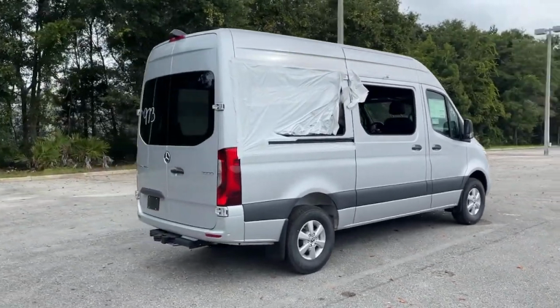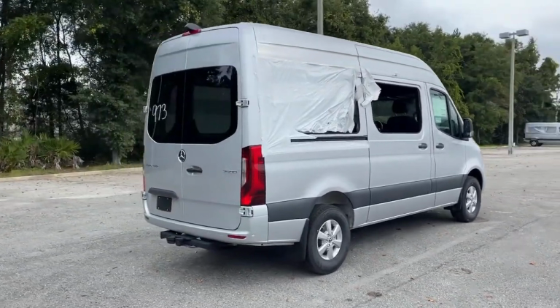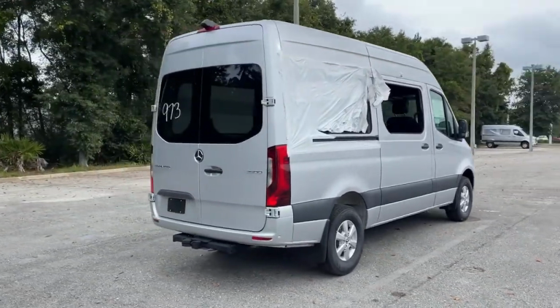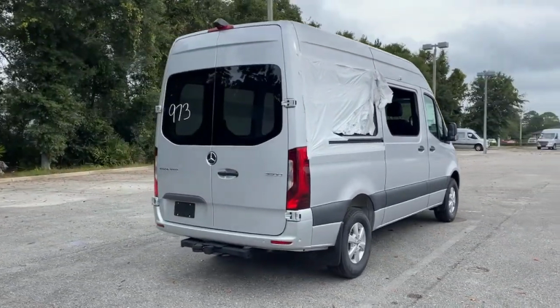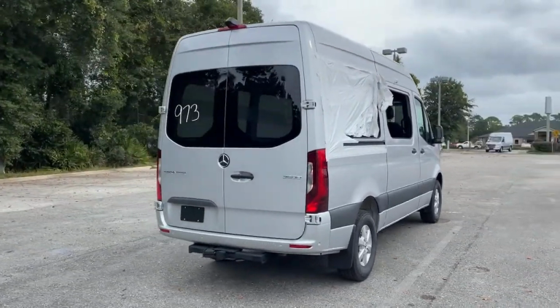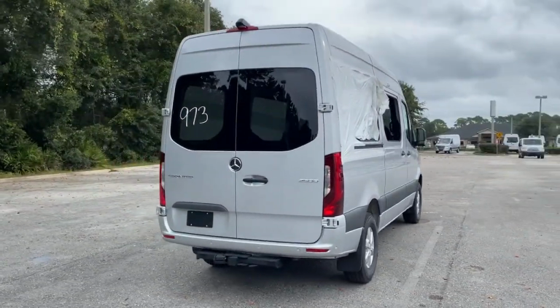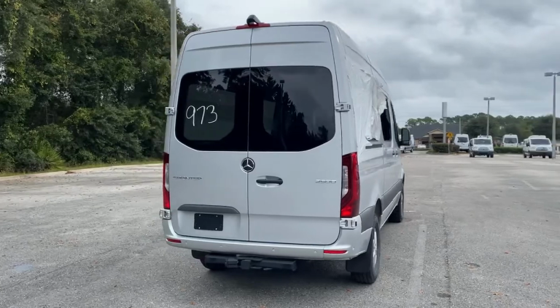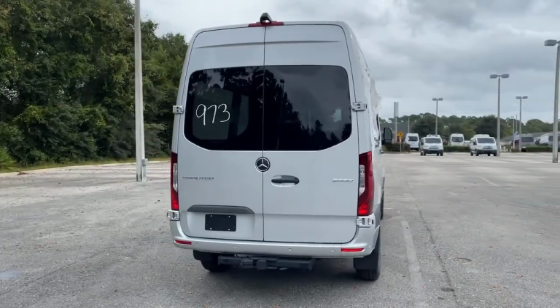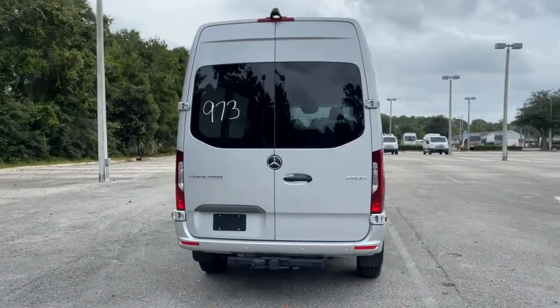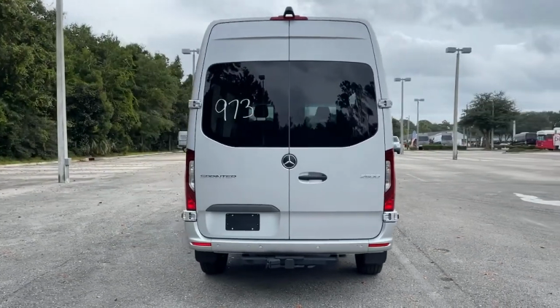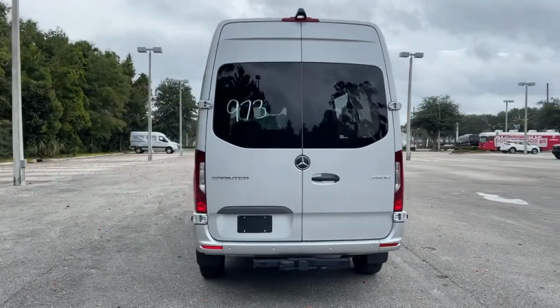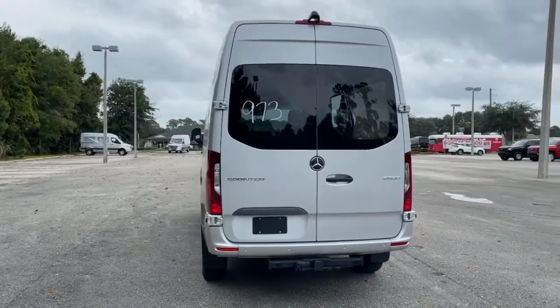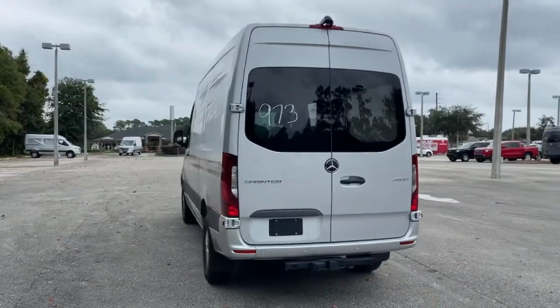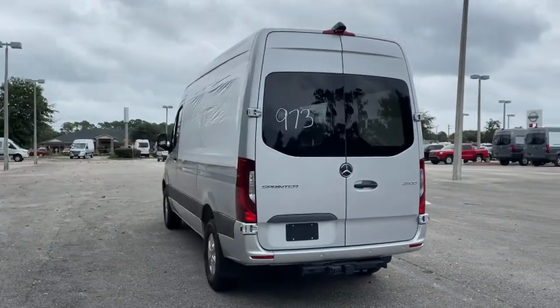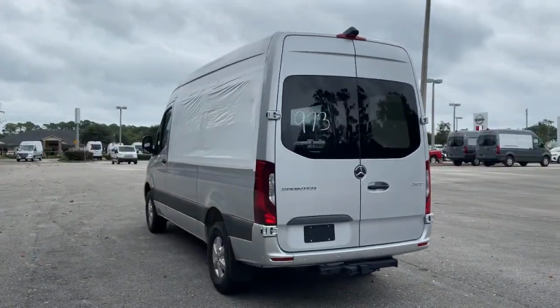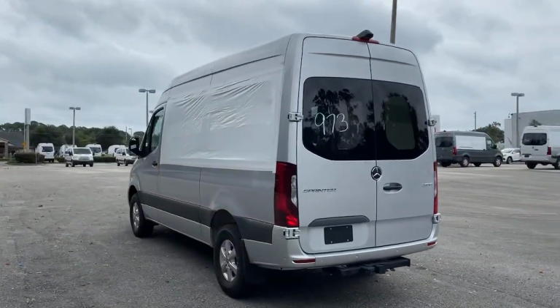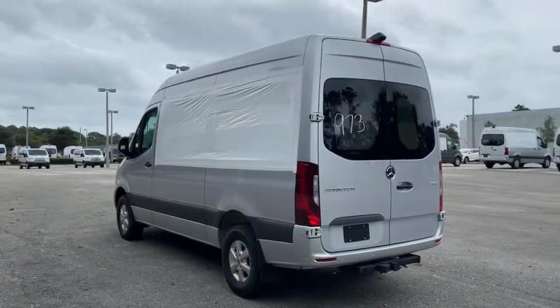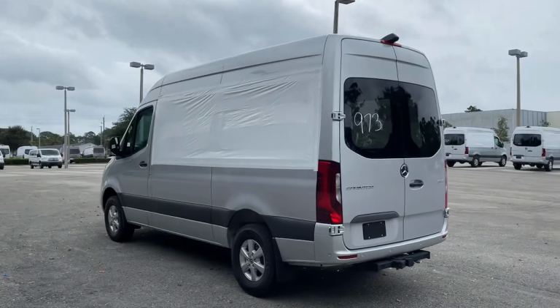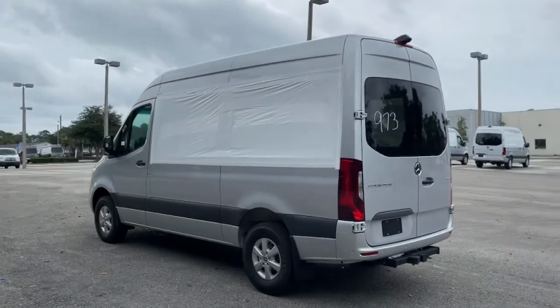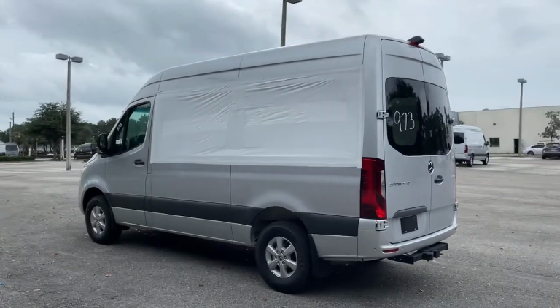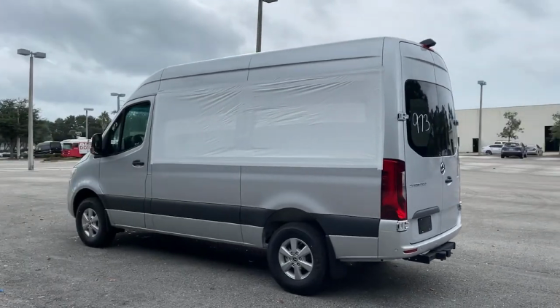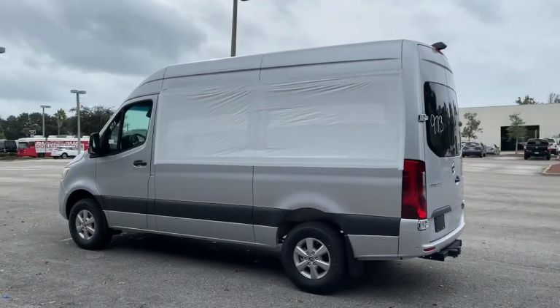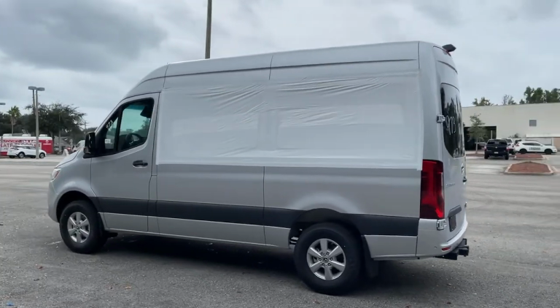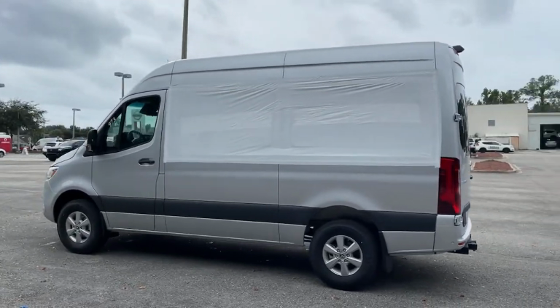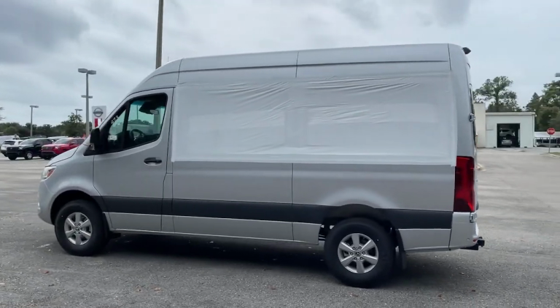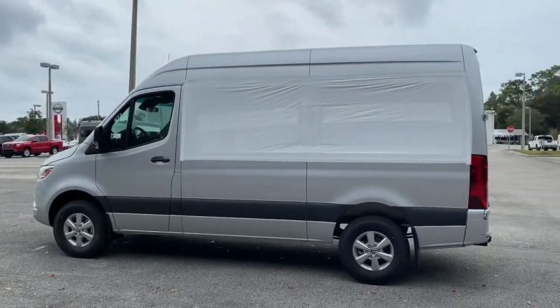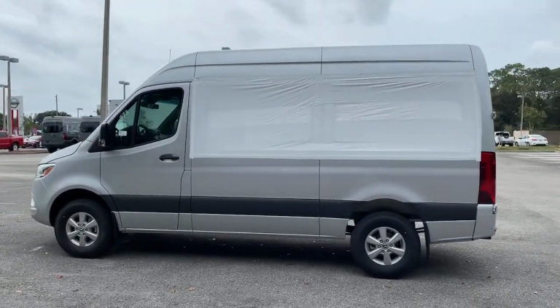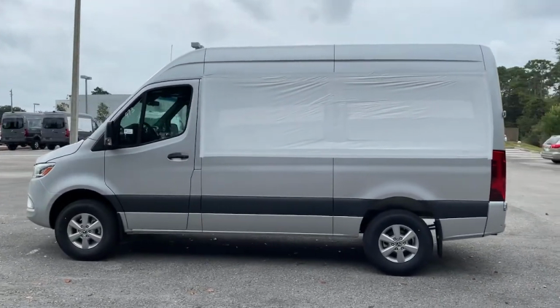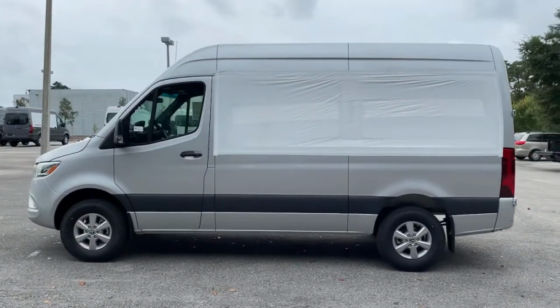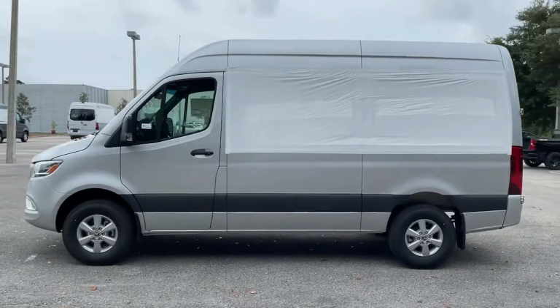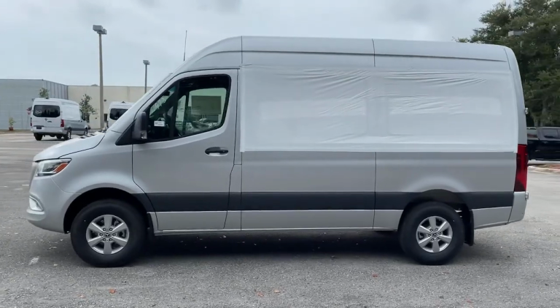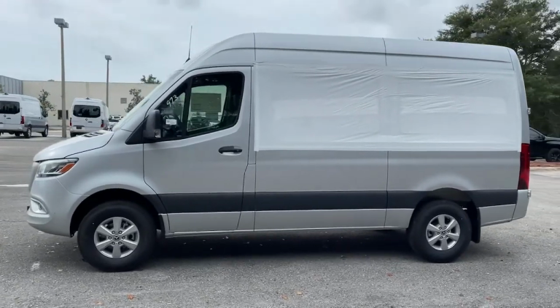Versatile and spacious, with available options such as active safety features, four-wheel drive, and diesel, this full-size van offers a premium quality platform for a host of possible applications. These are just some of the great options this vehicle comes with.